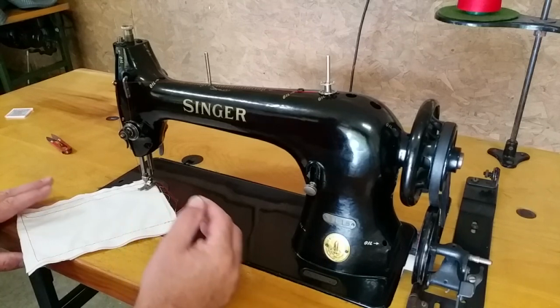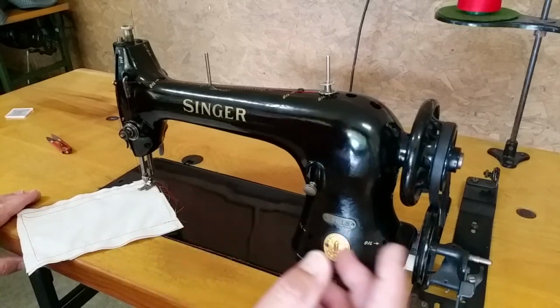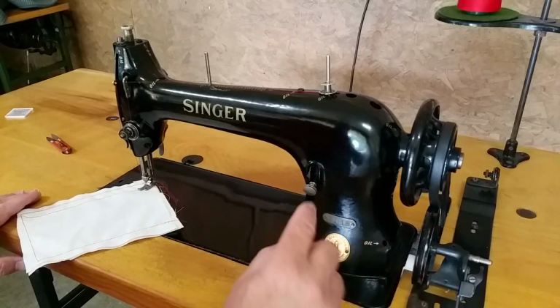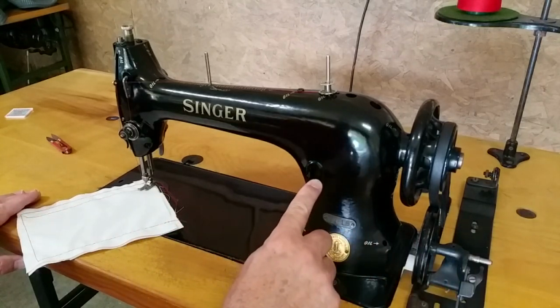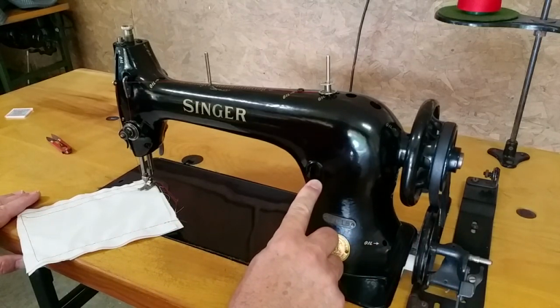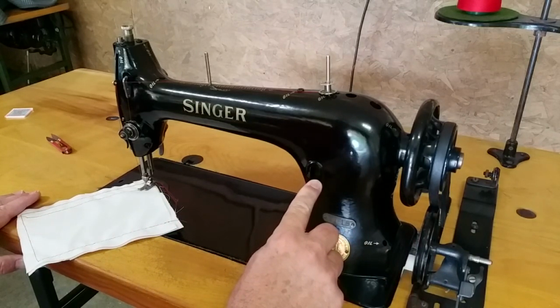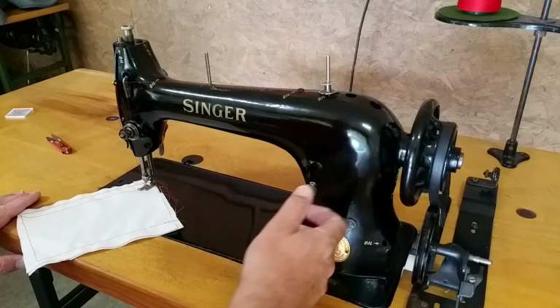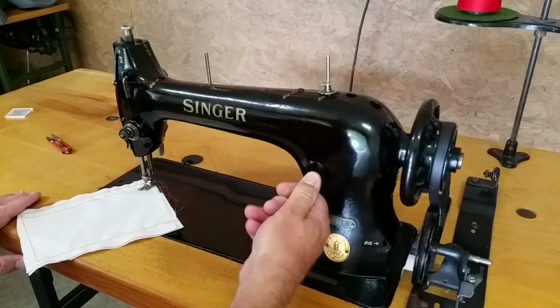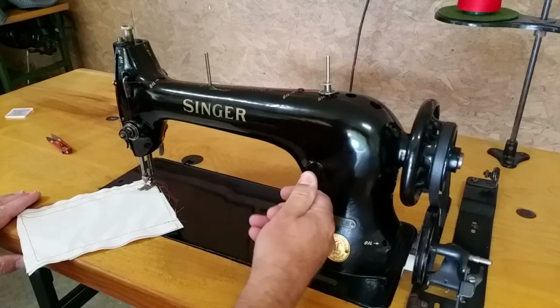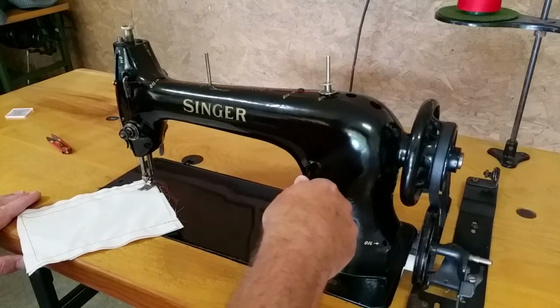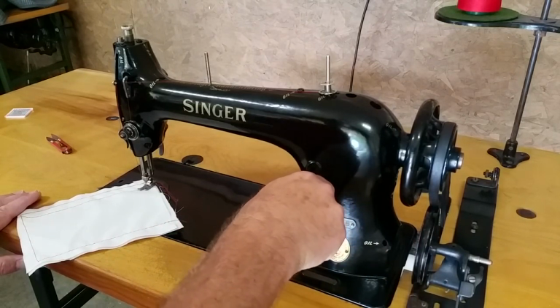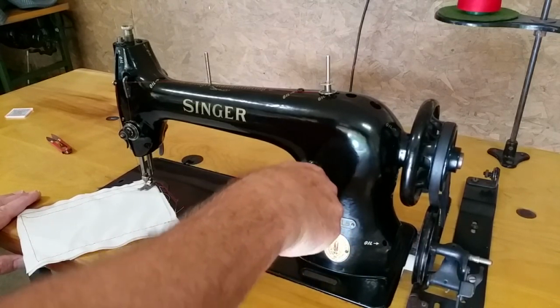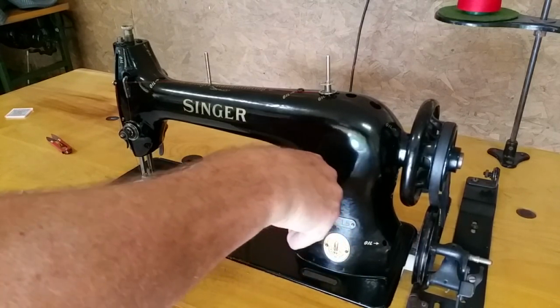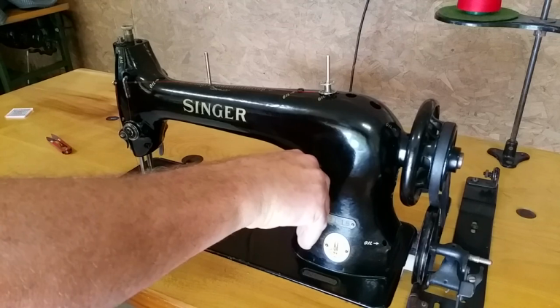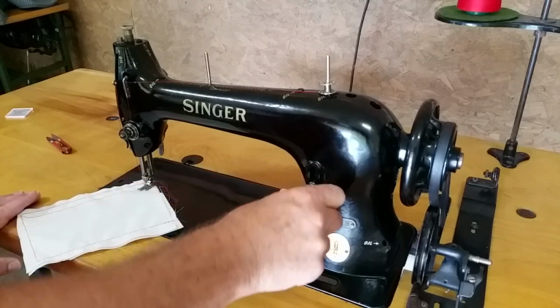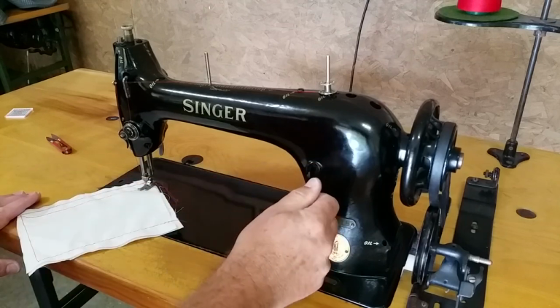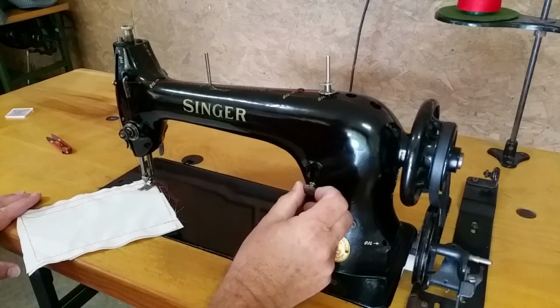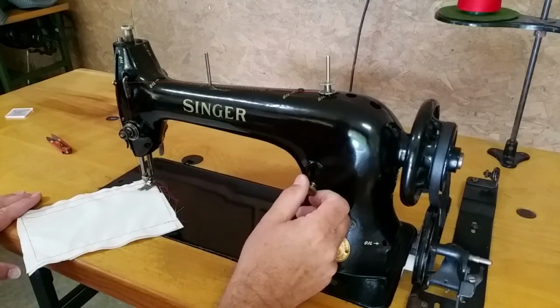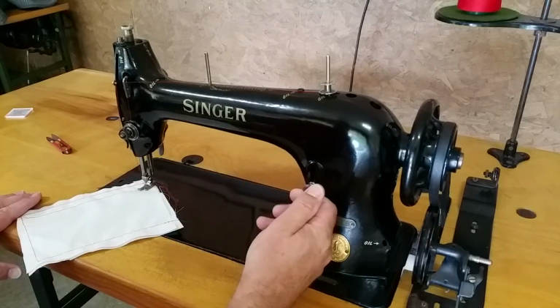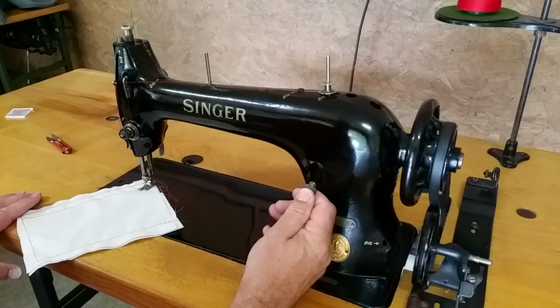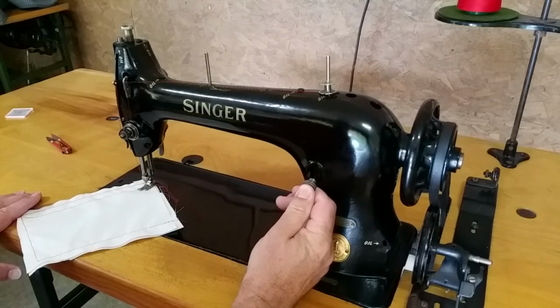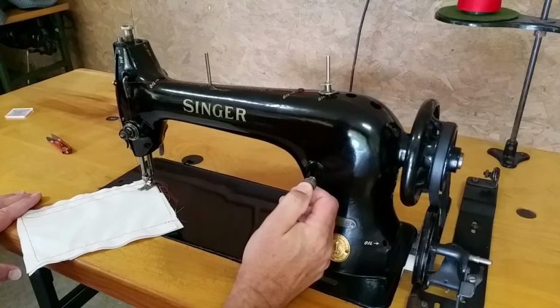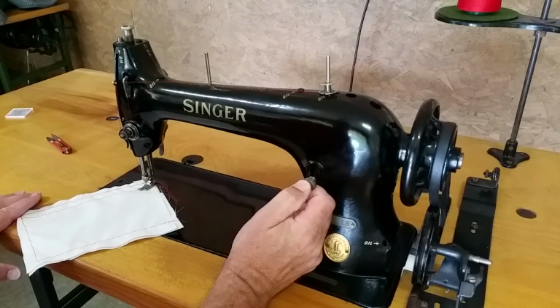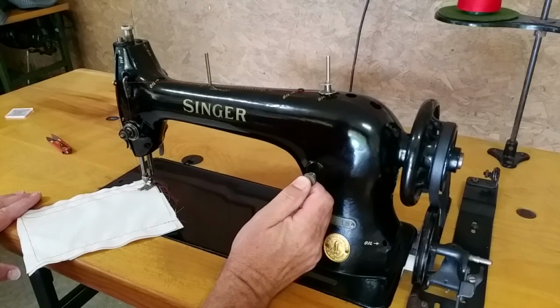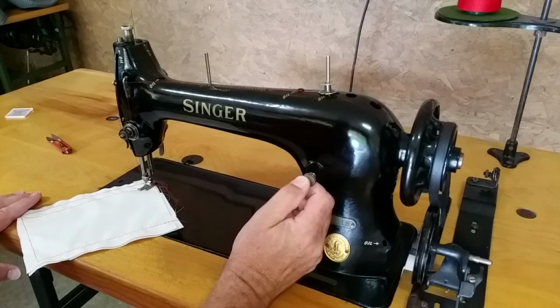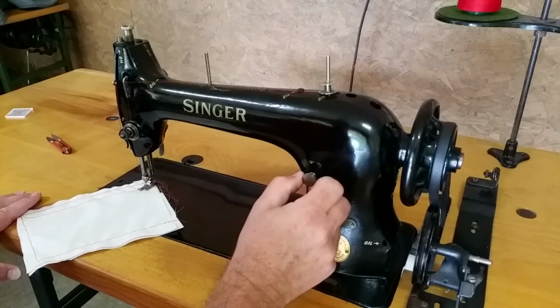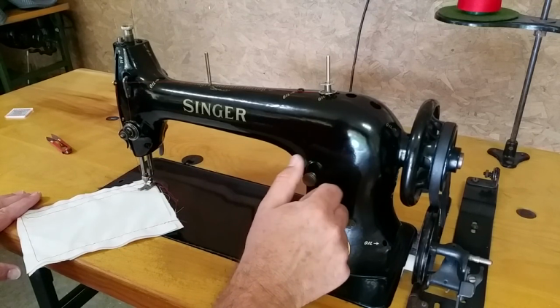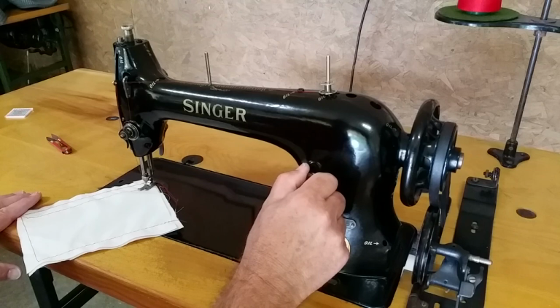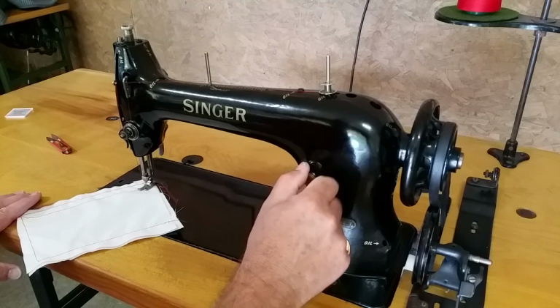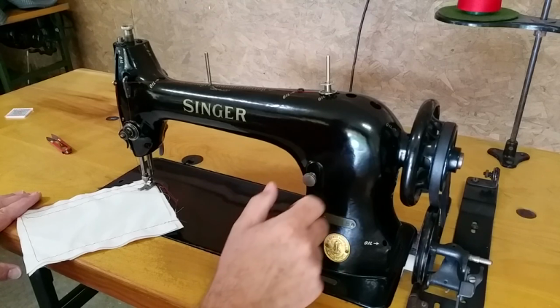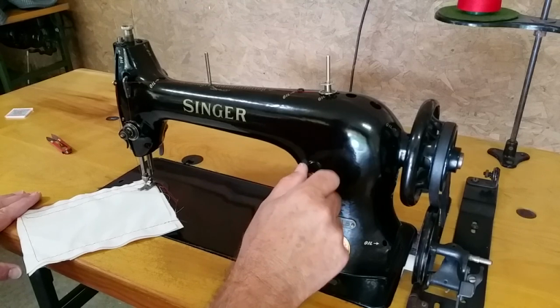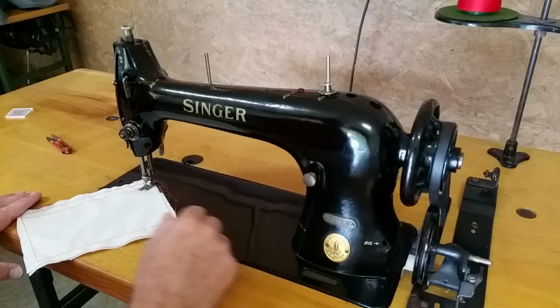It's set for a fairly large stitch right now. Just turn this thumb screw if you want a shorter stitch, then tighten it back down.